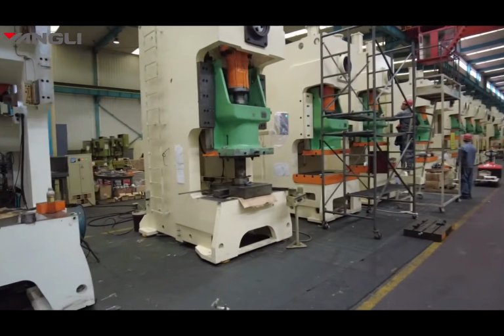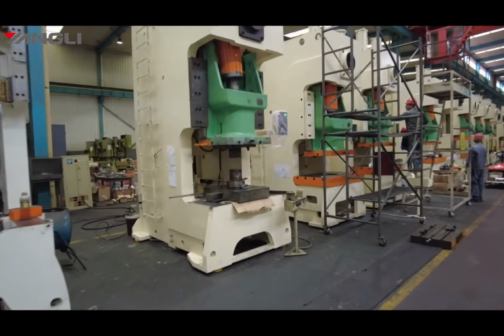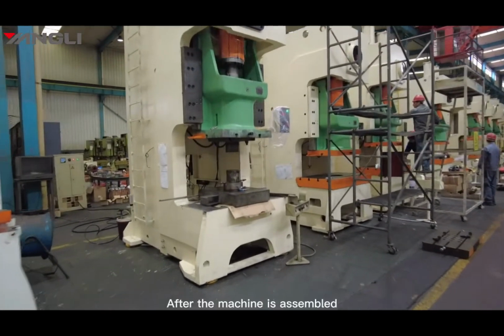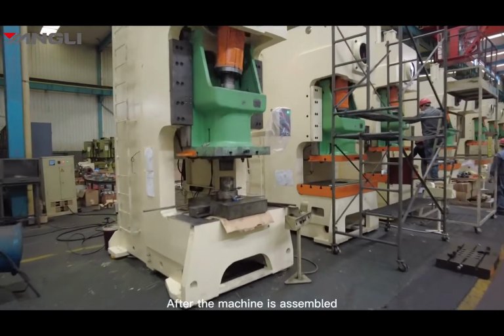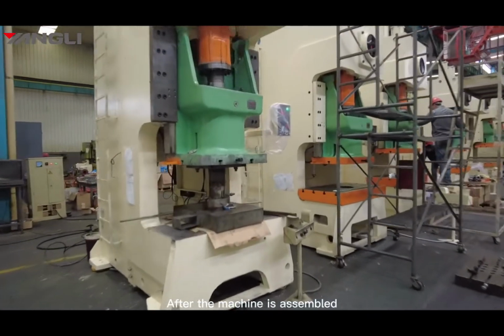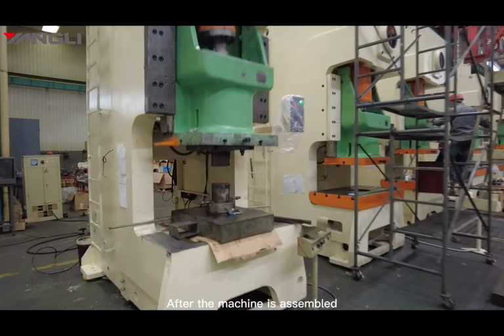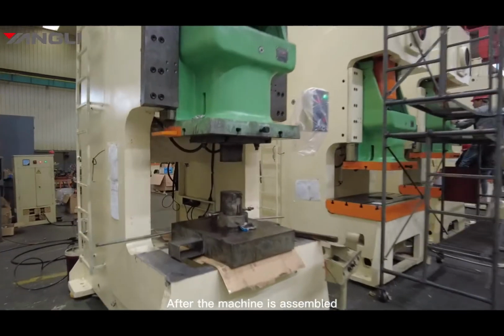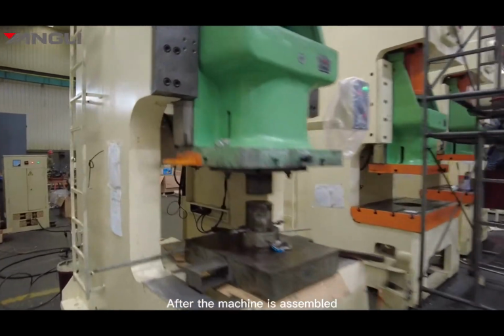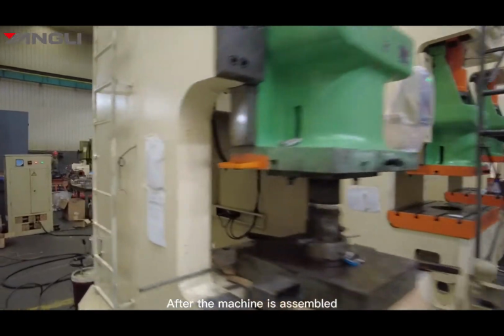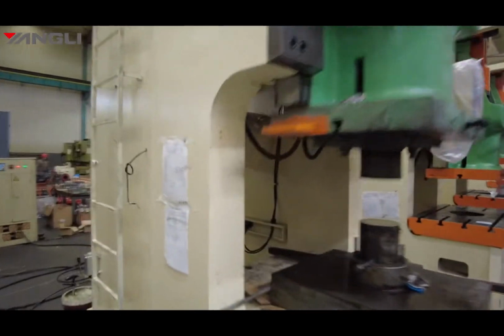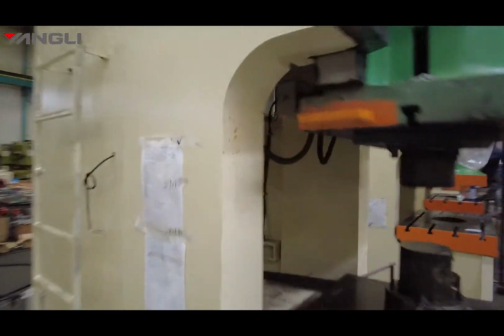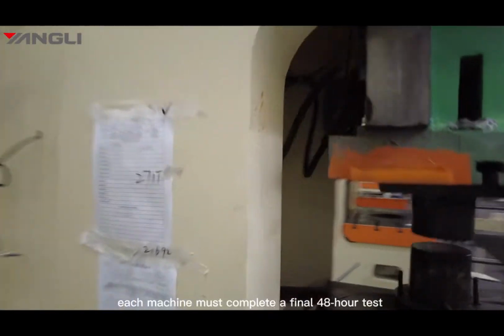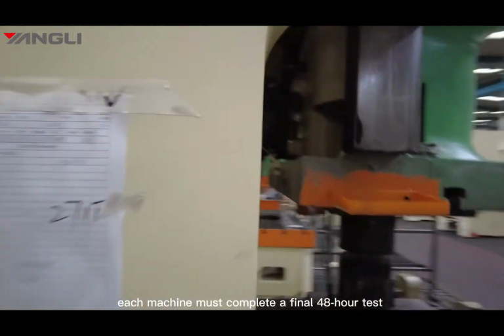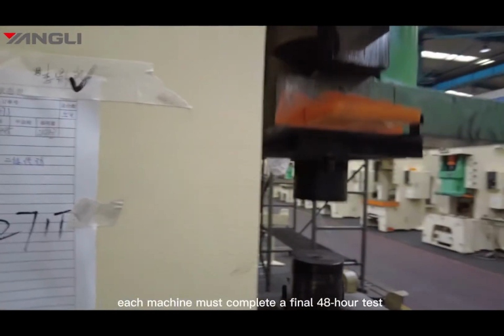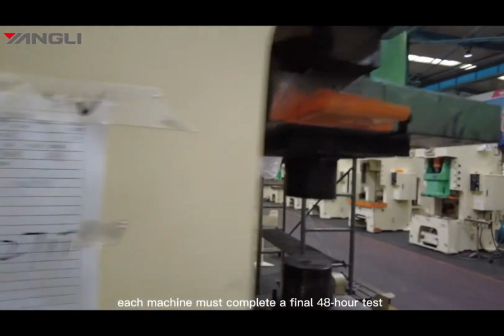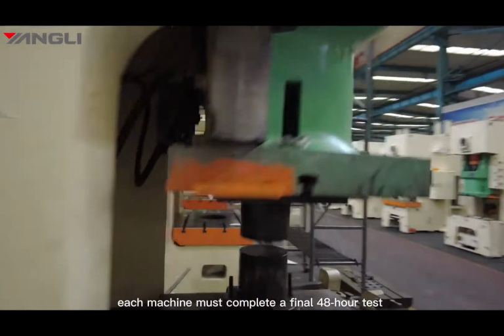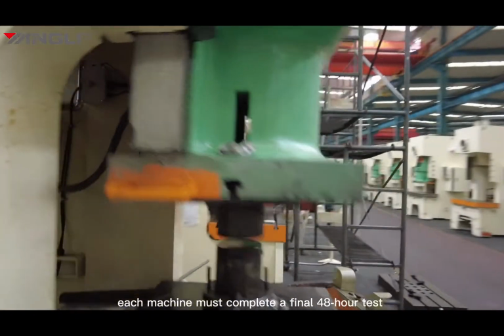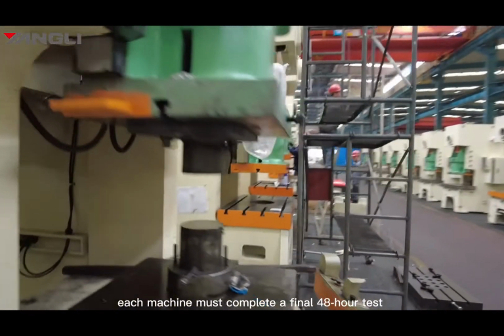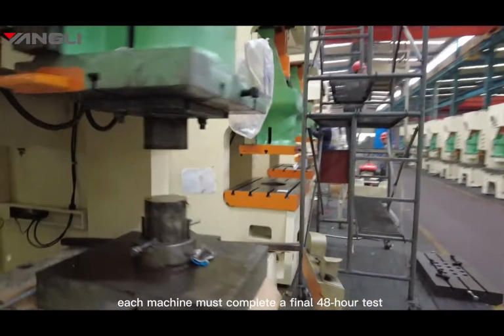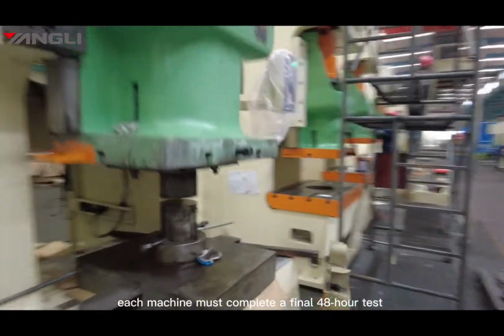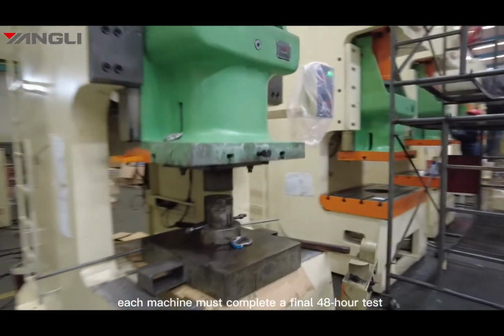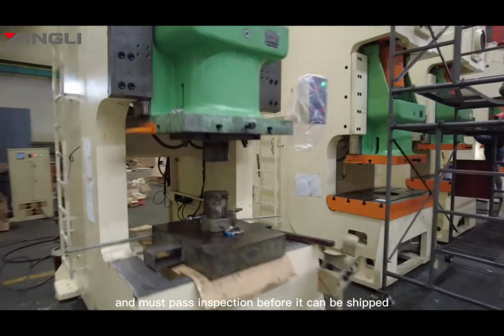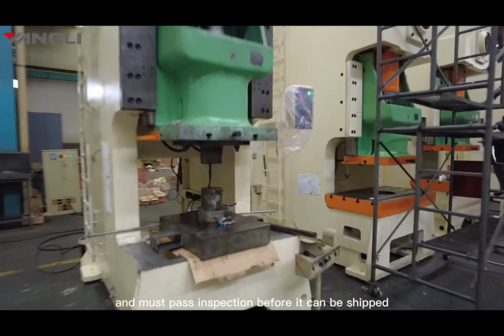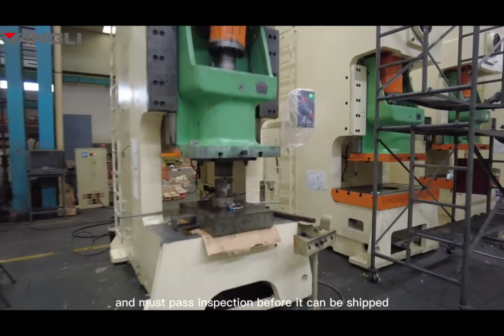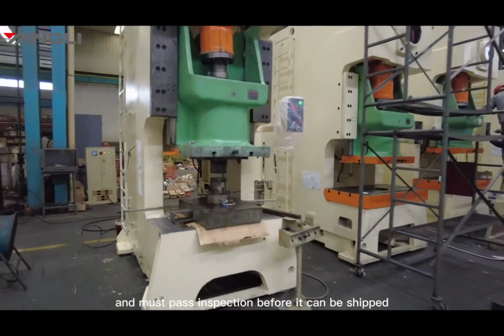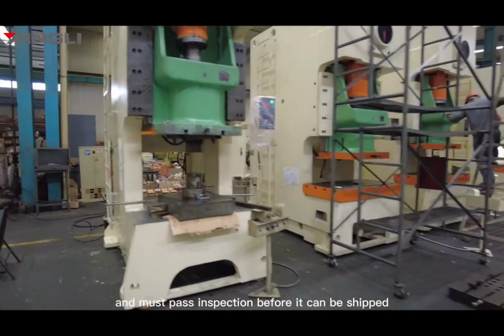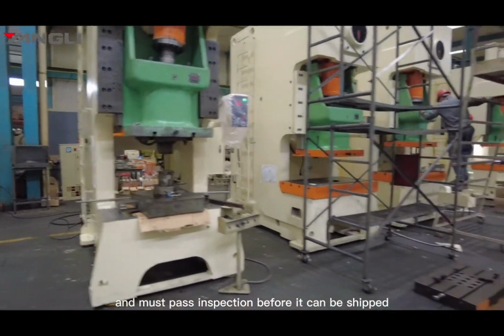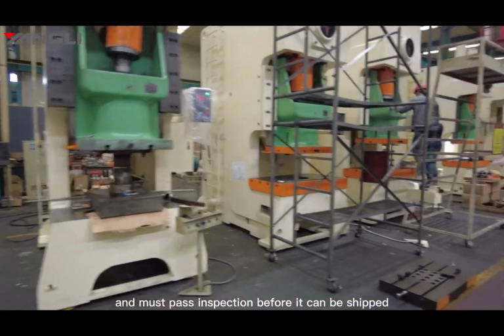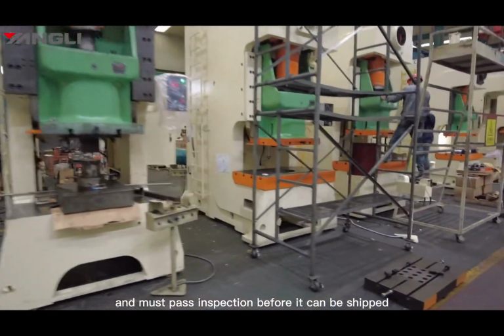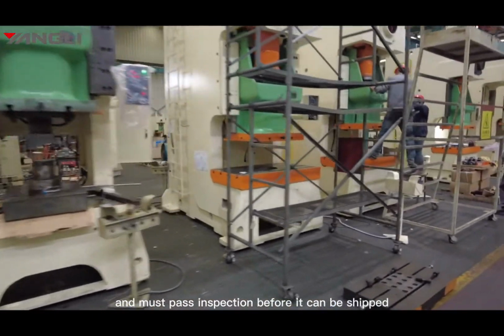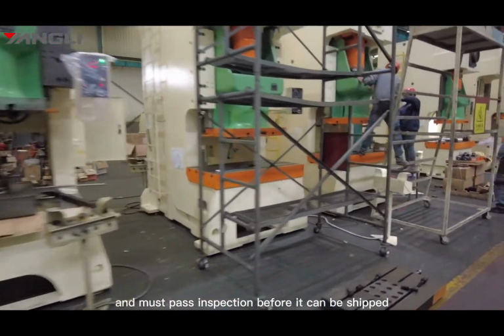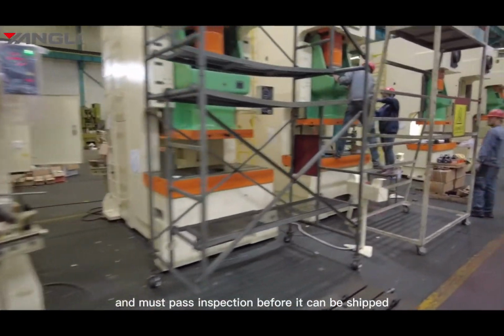After the machine is assembled, each machine must complete a final 48-hour test and must pass inspection before it can be shipped.